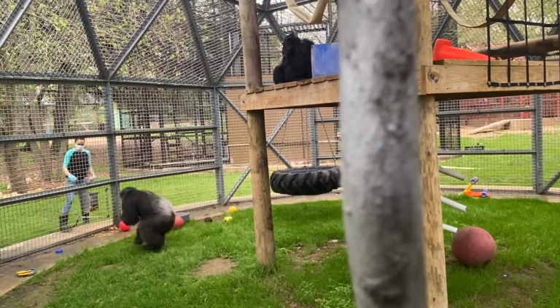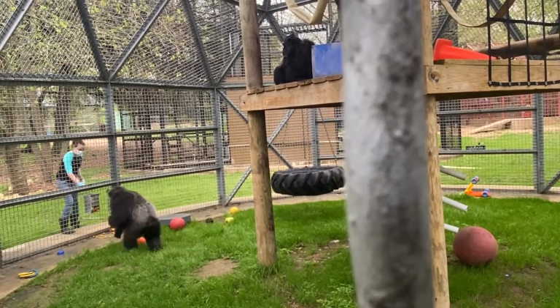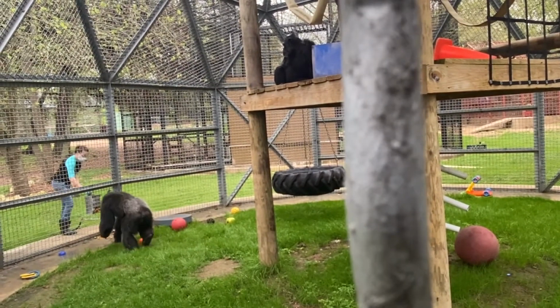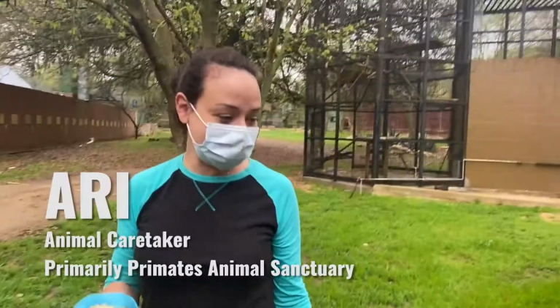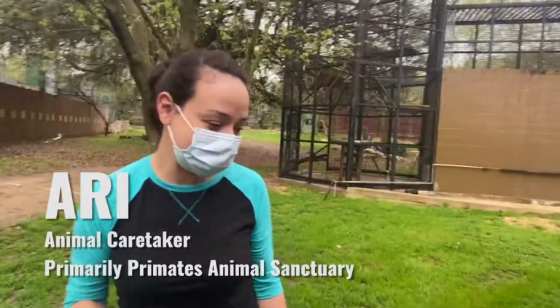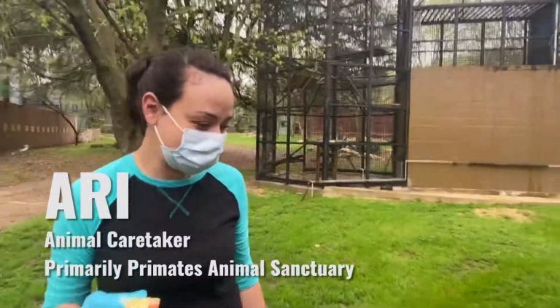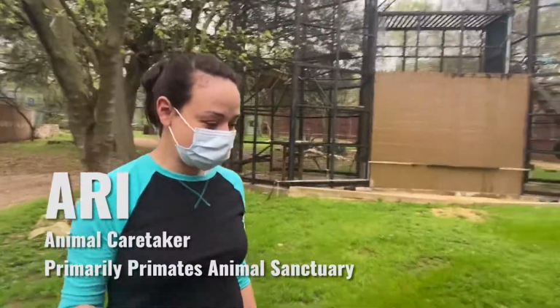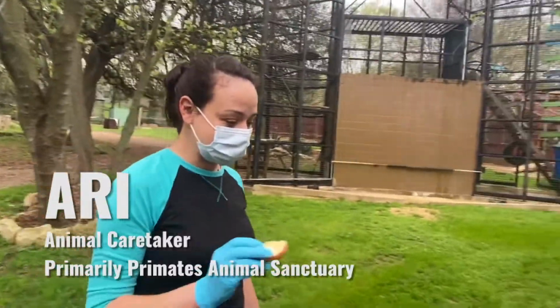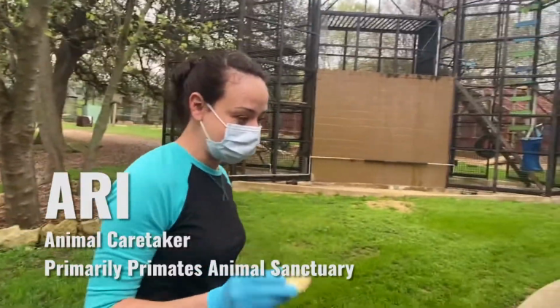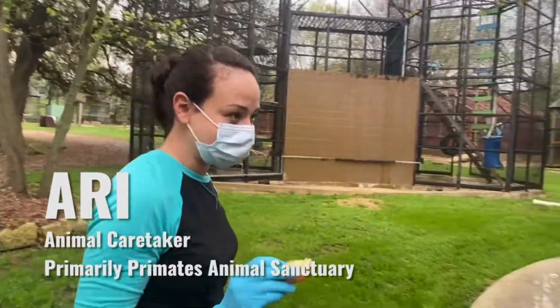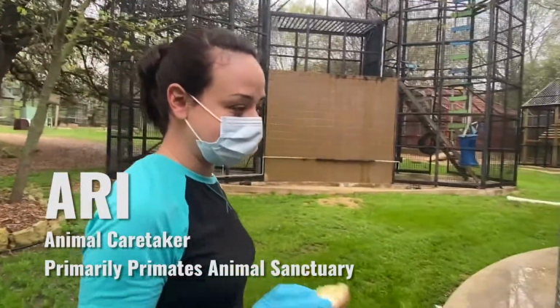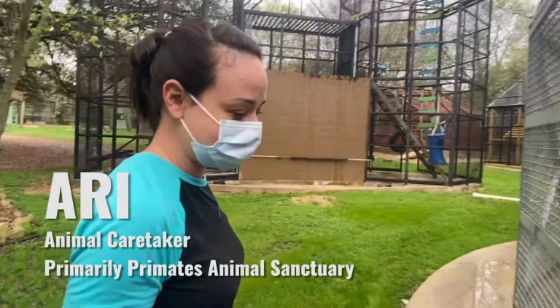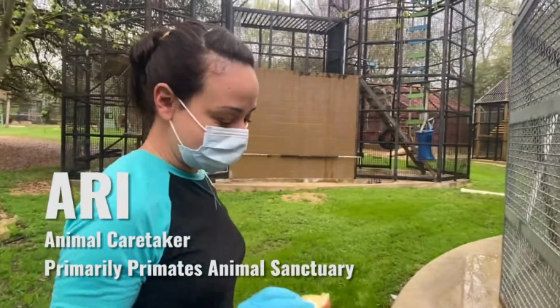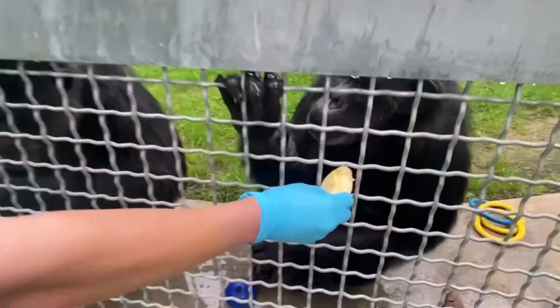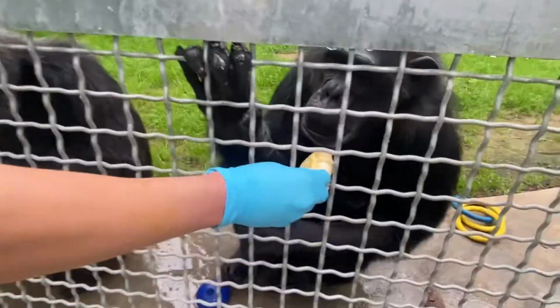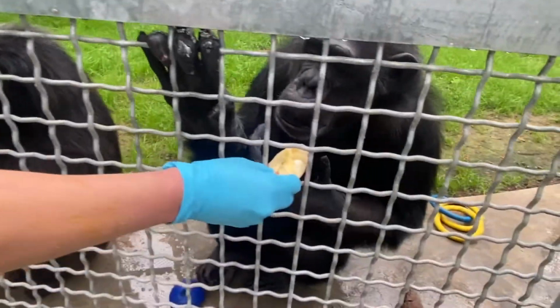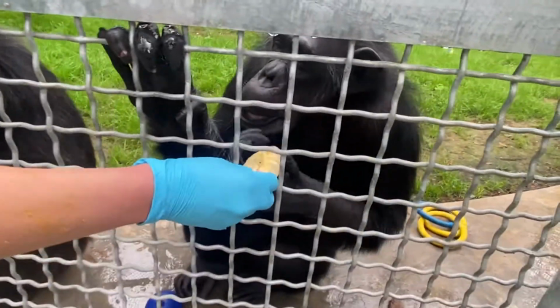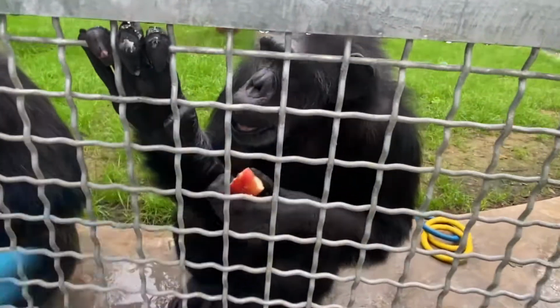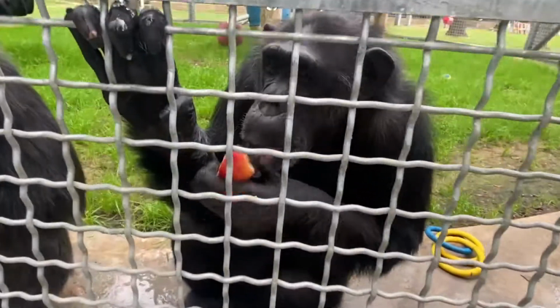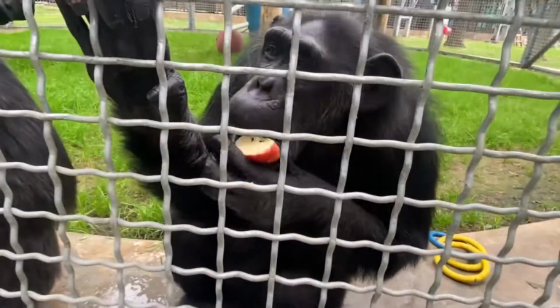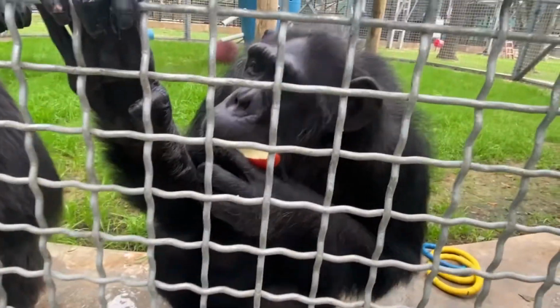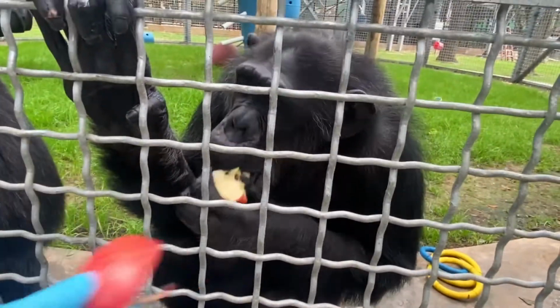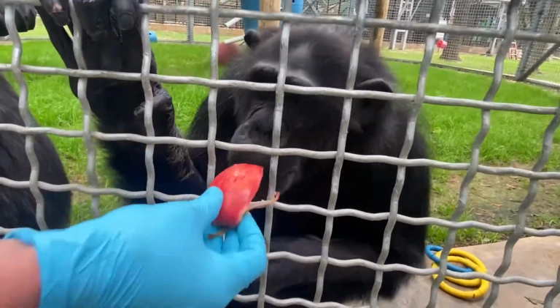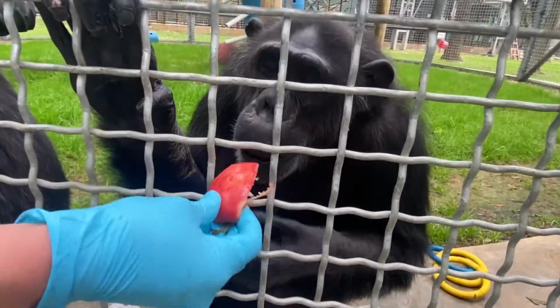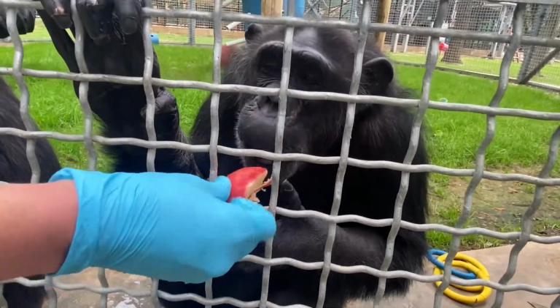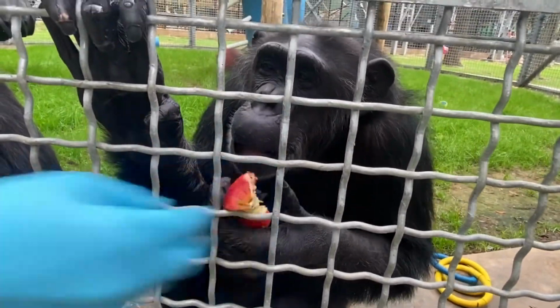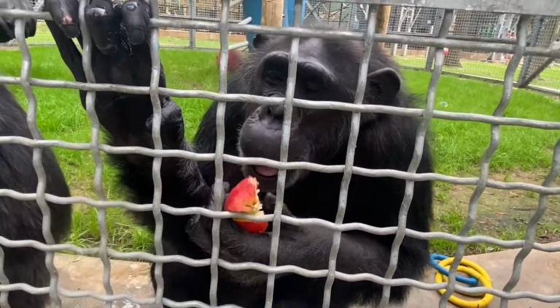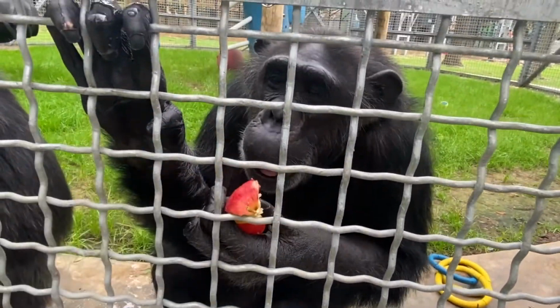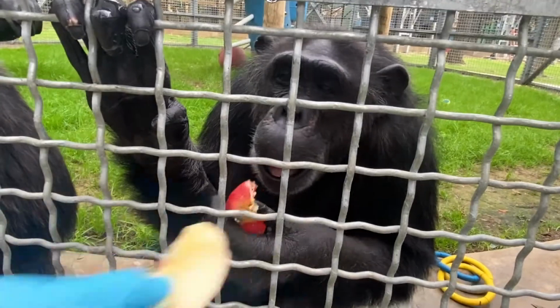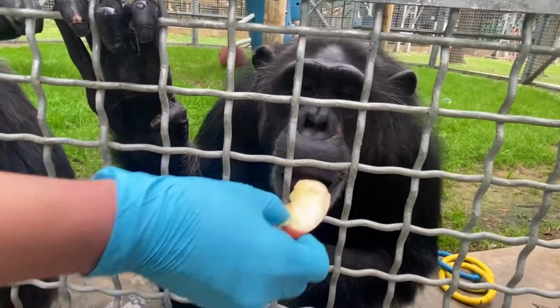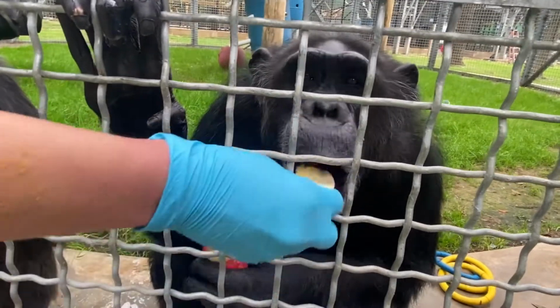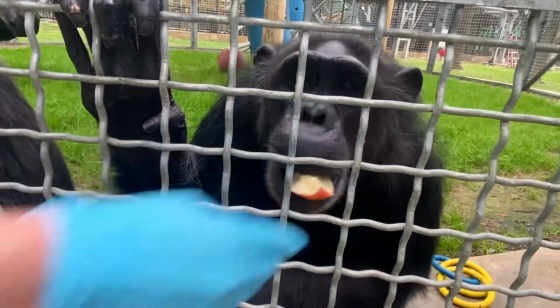Today I'm feeding the animals, cleaning everything, making sure everybody's good and healthy. Gotta keep it going — they gotta eat, they have to be taken care of with everything going around.